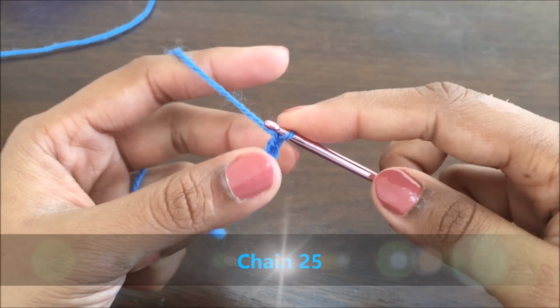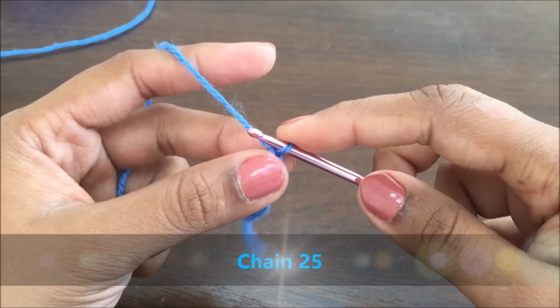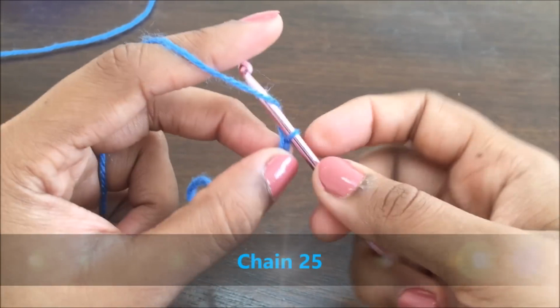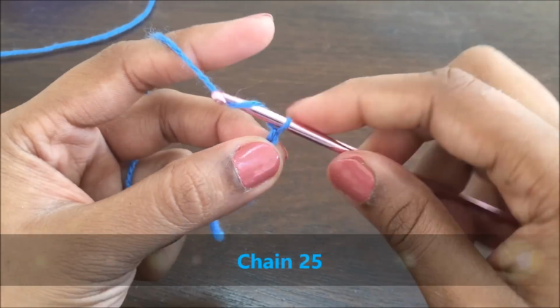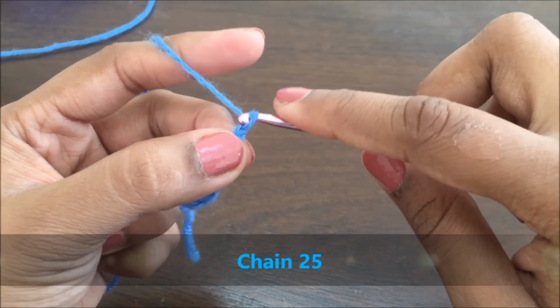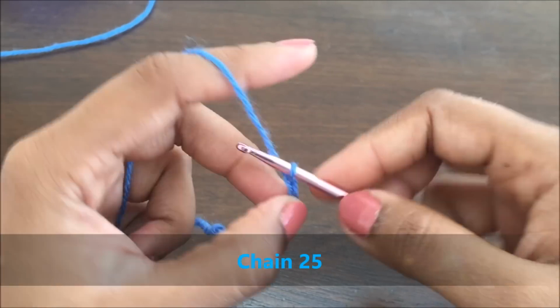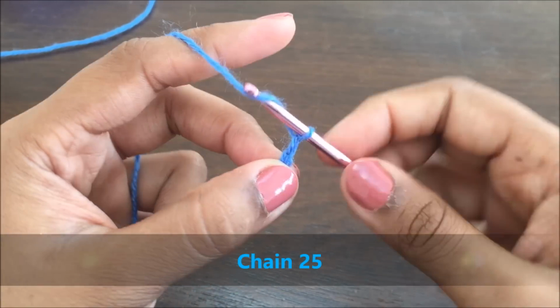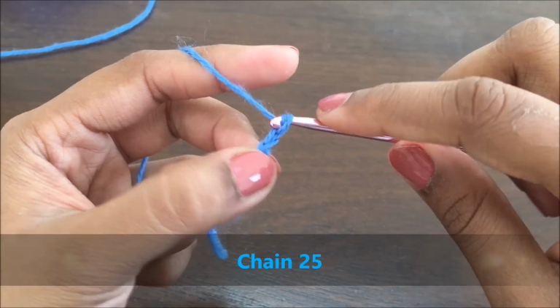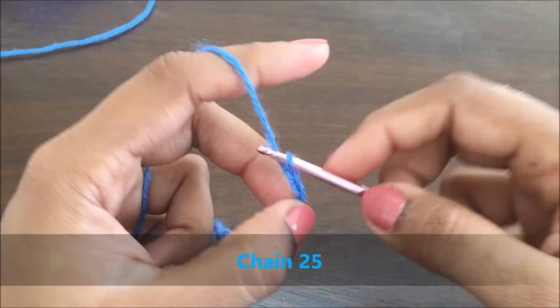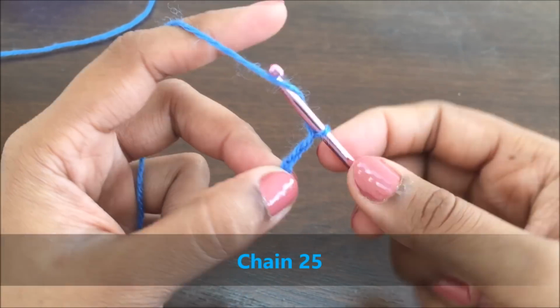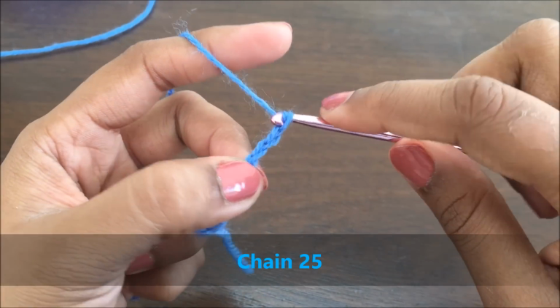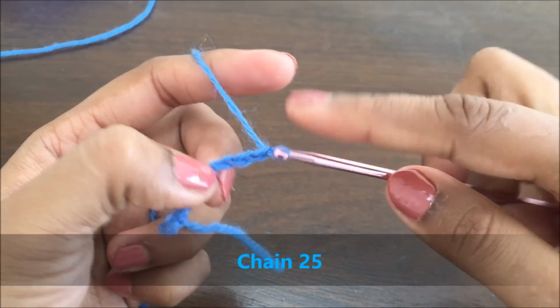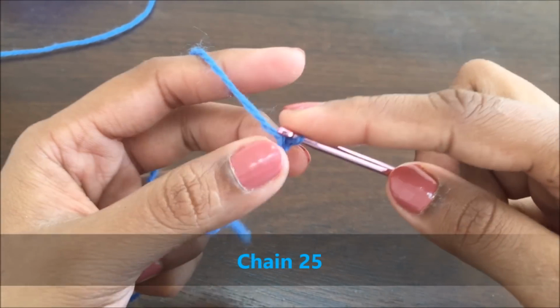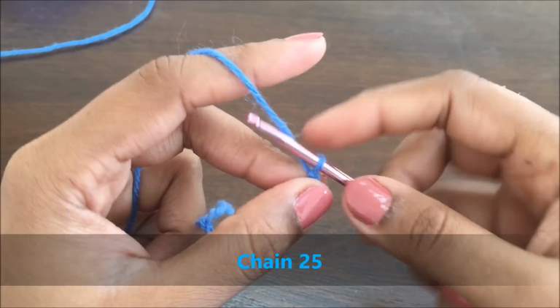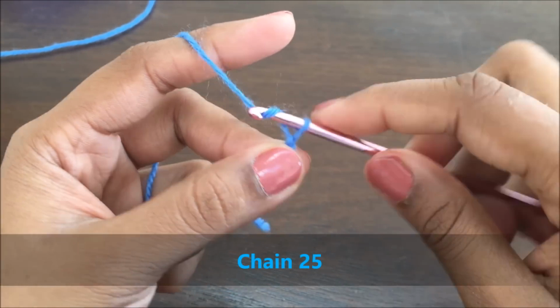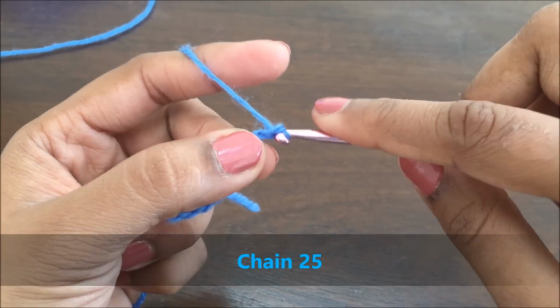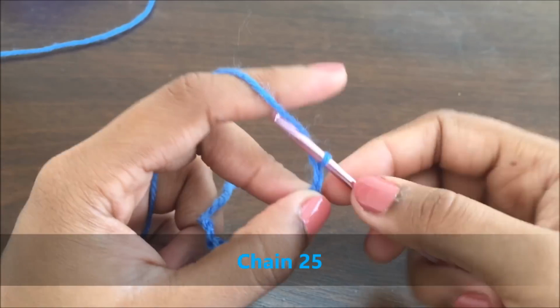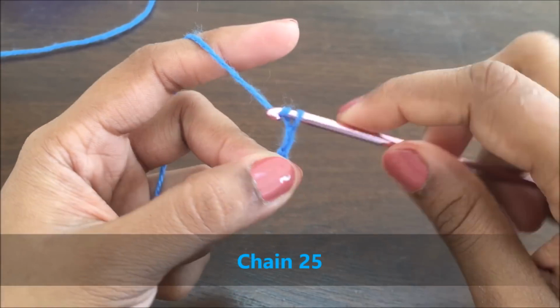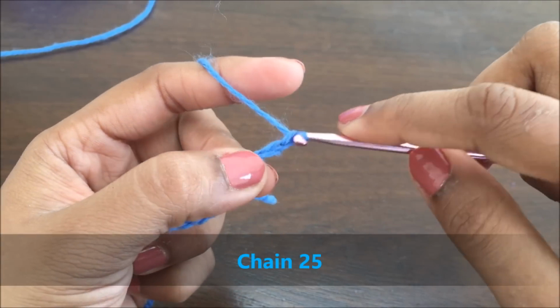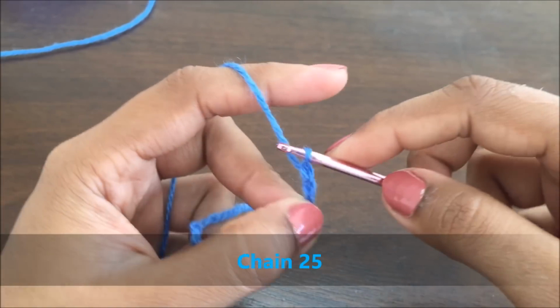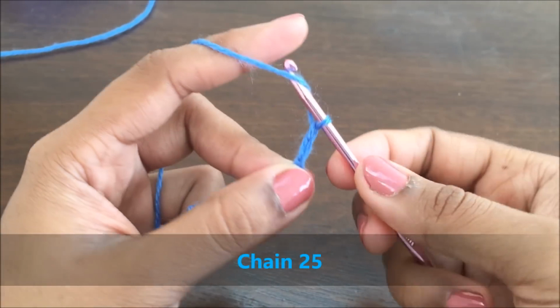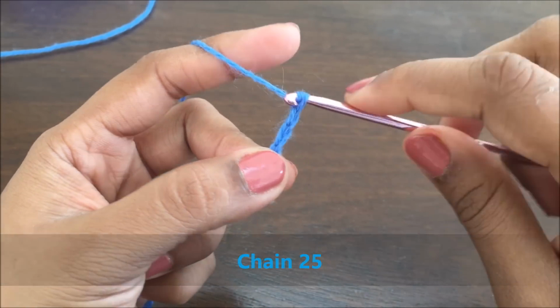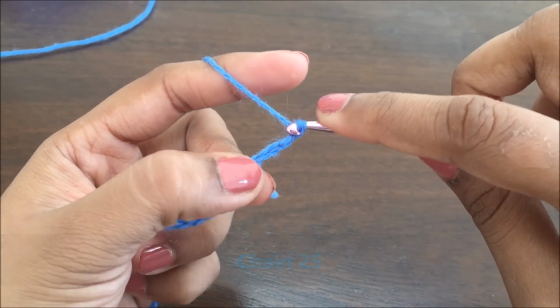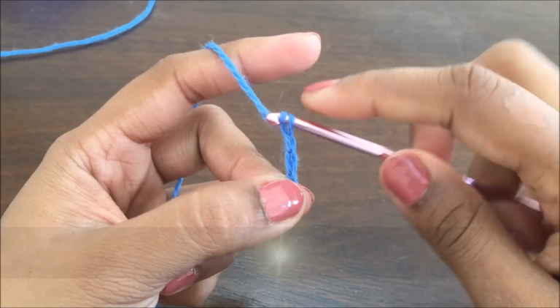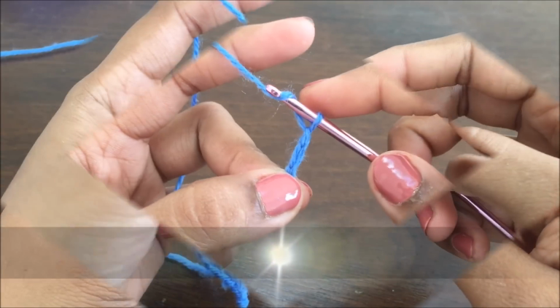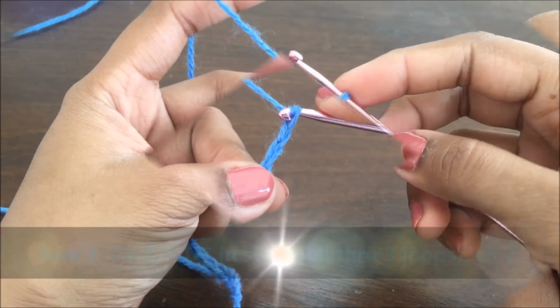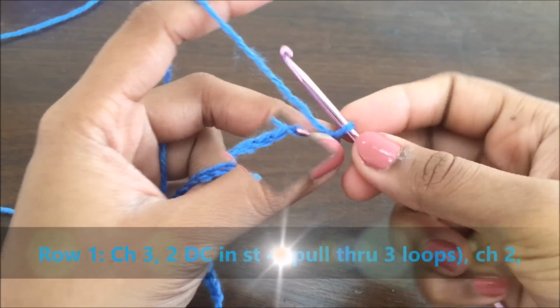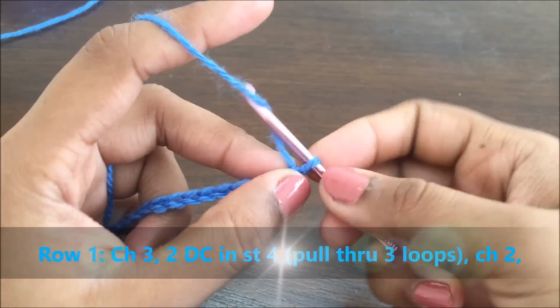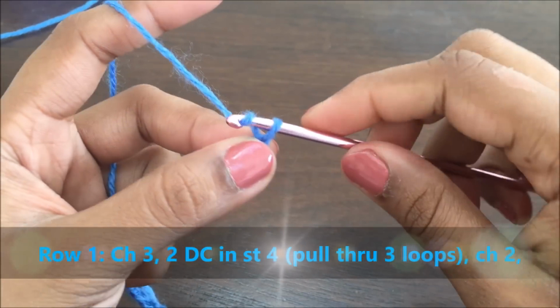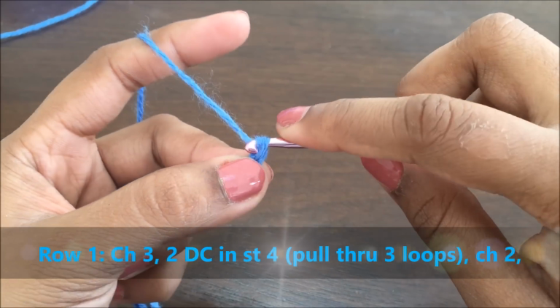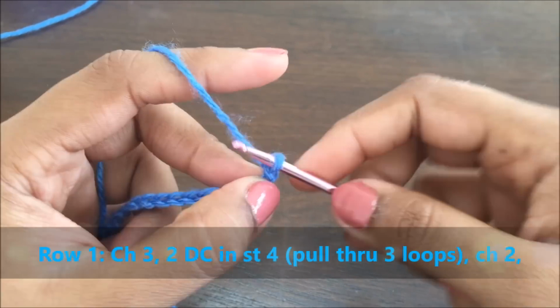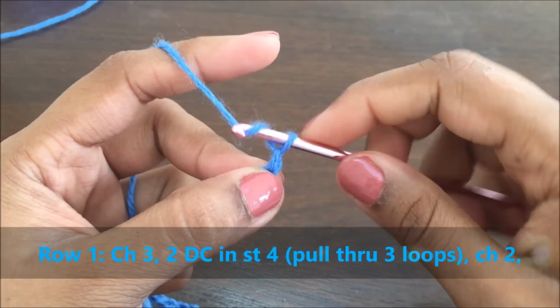For a repeat of three patterns, each pattern will have nine stitches. We will need nine stitches at the beginning, plus eight stitches for every repeat of the pattern.